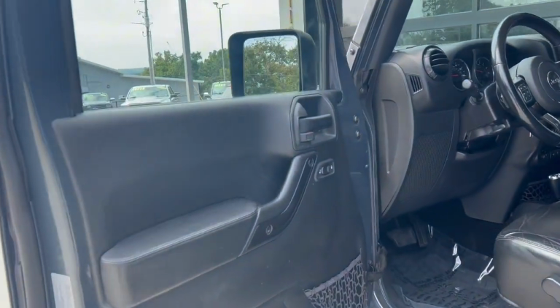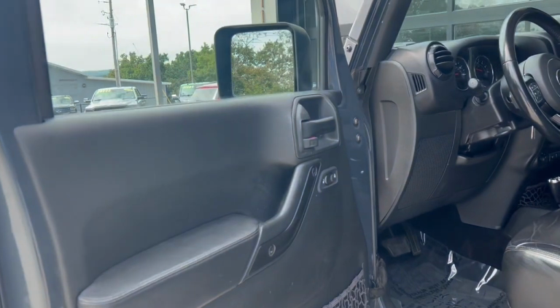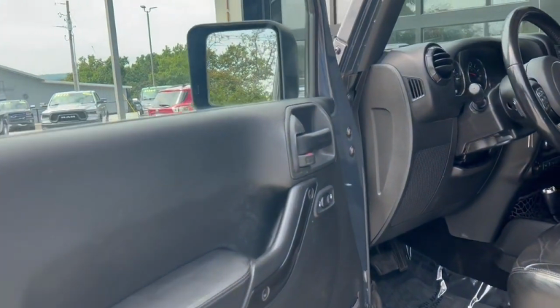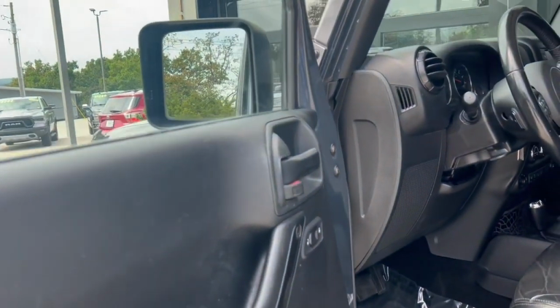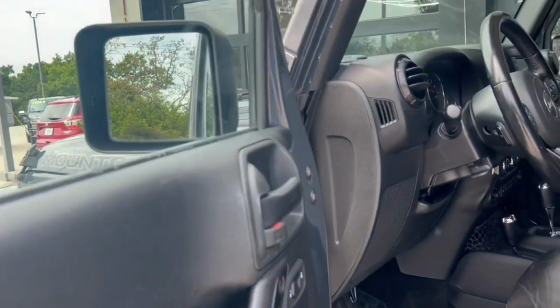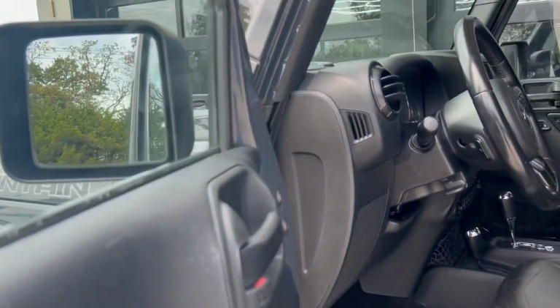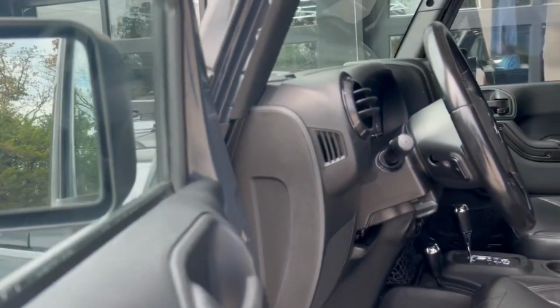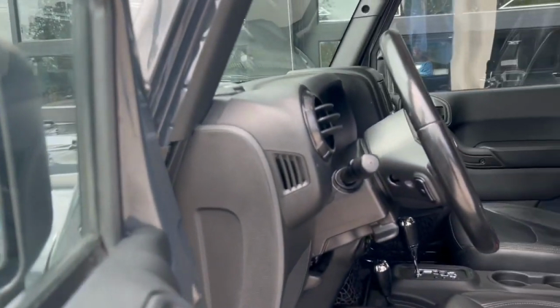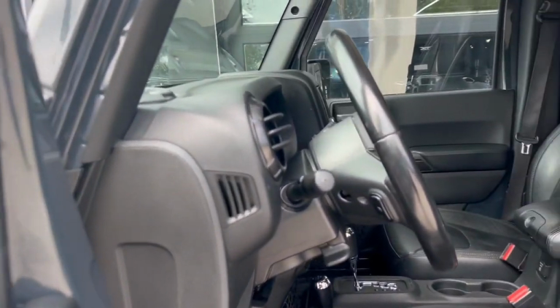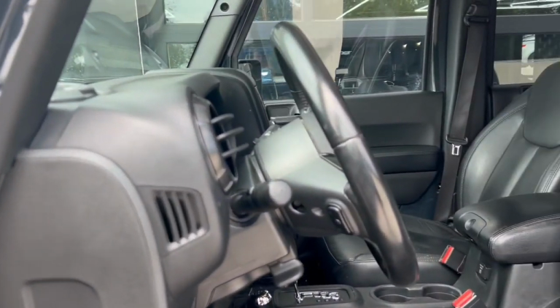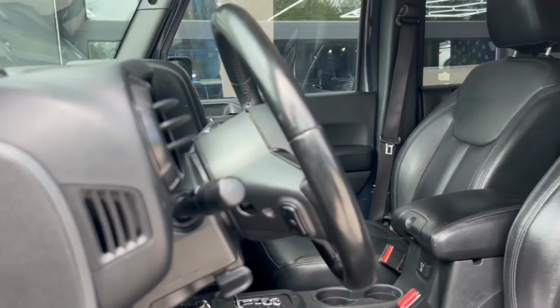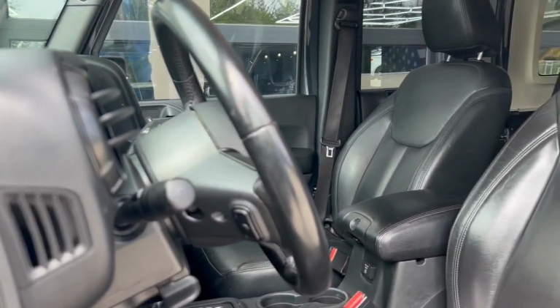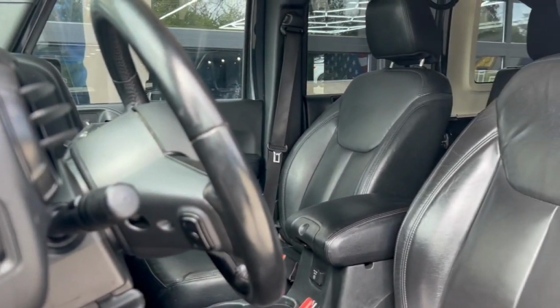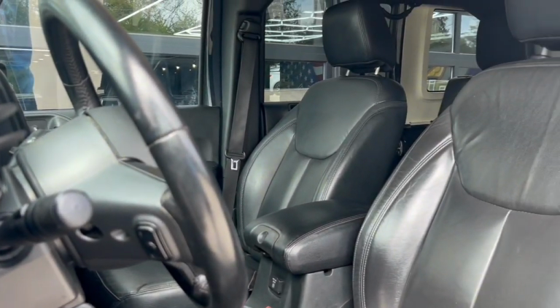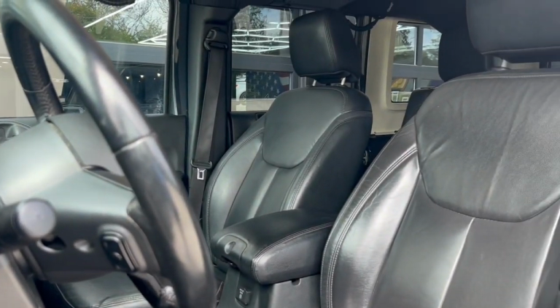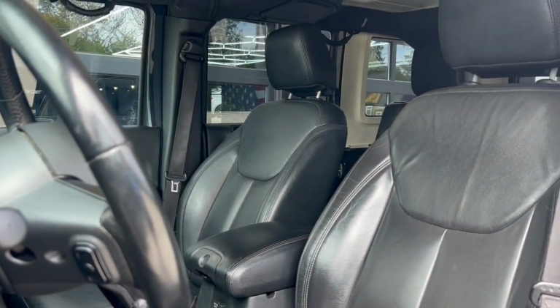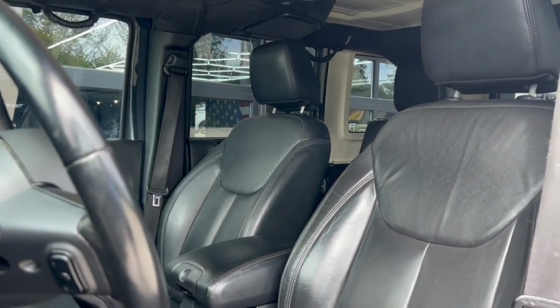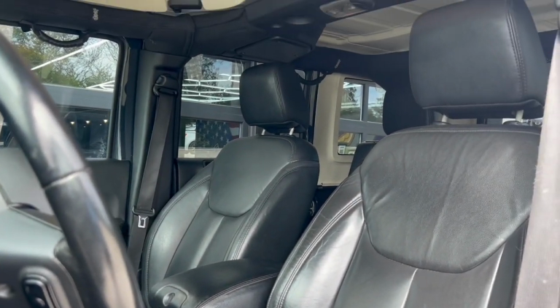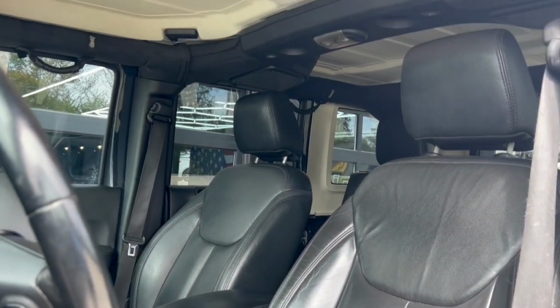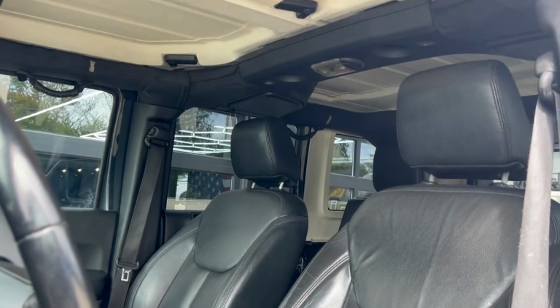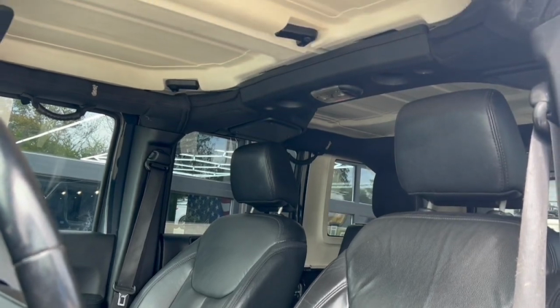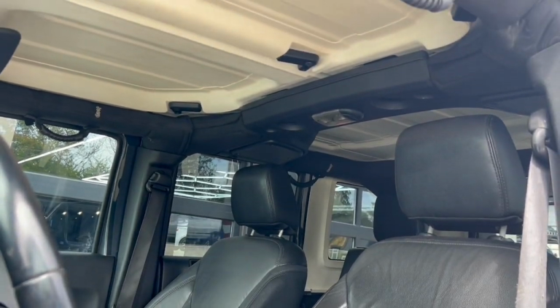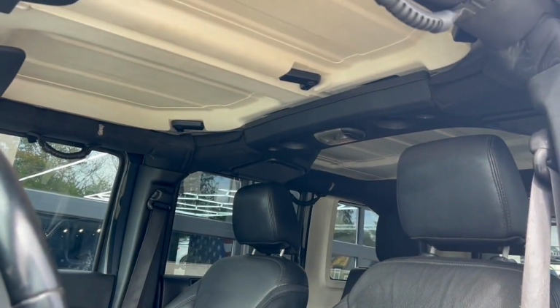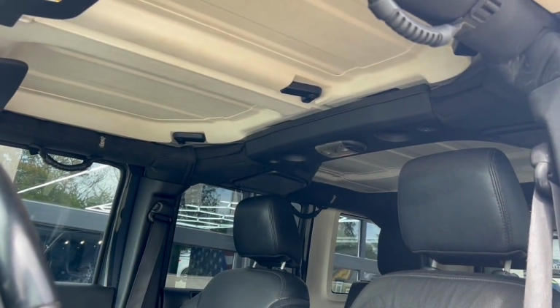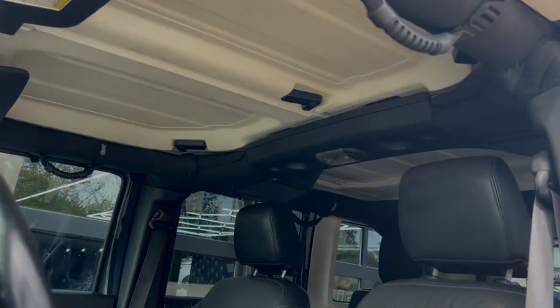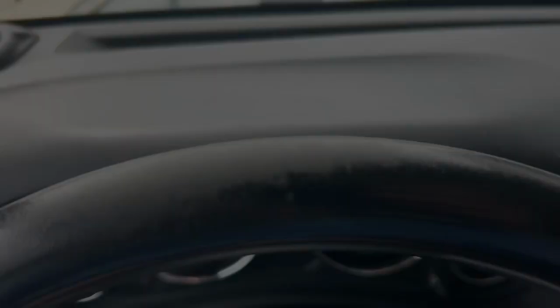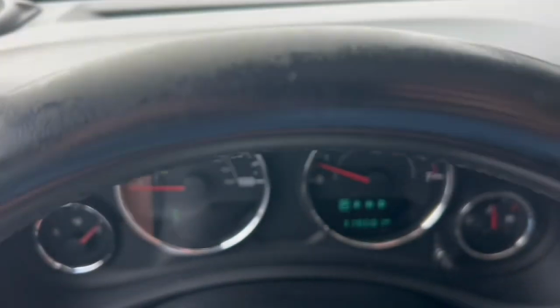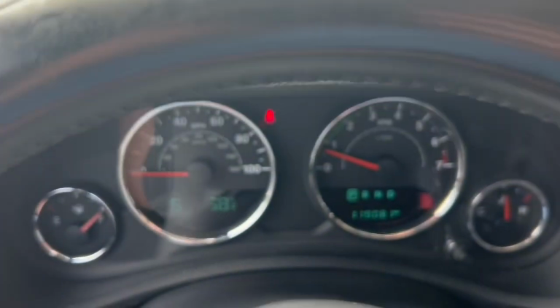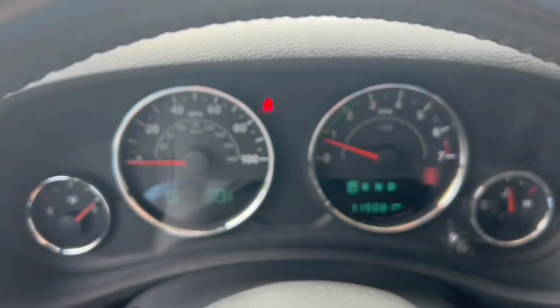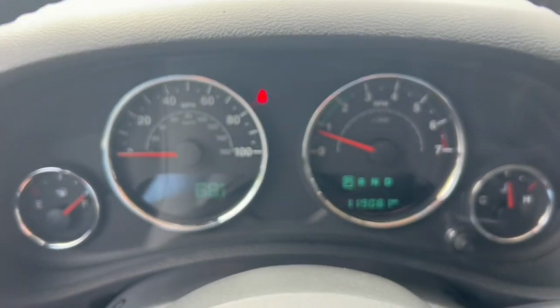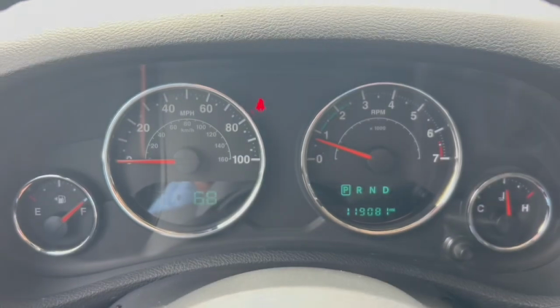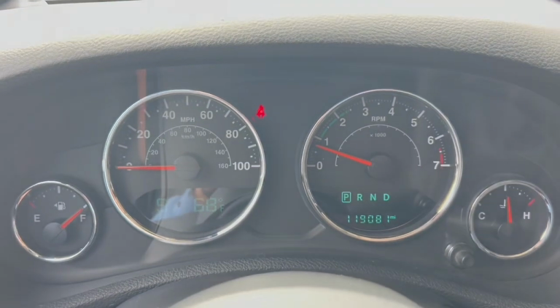Stepping inside, this thing's got lots and lots of options. It's got black leather seats, as you can see there. Of course, it's got the removable panels with that hardtop, too.